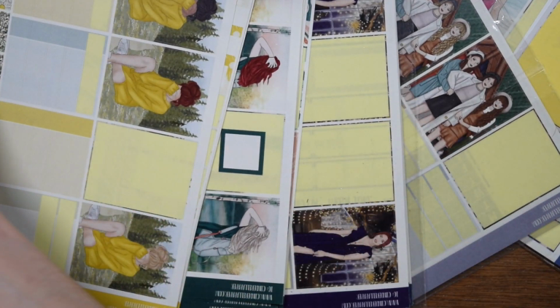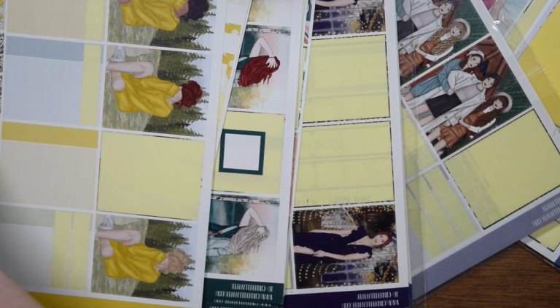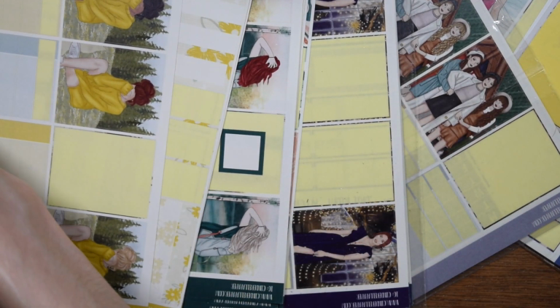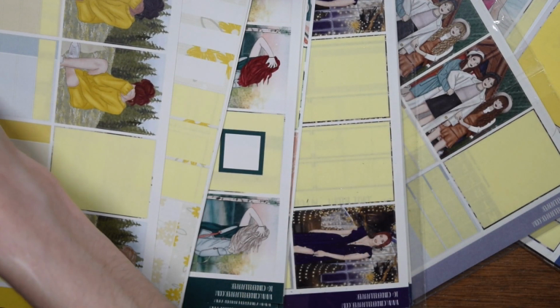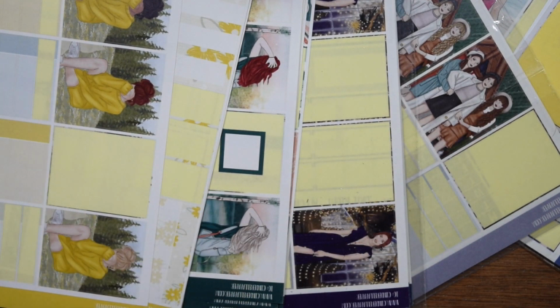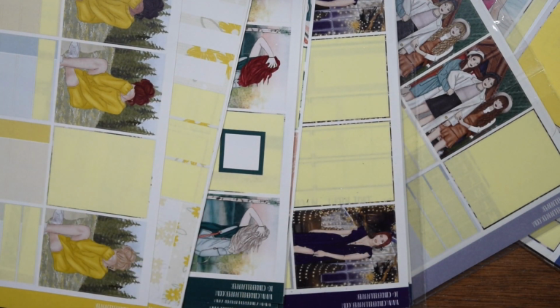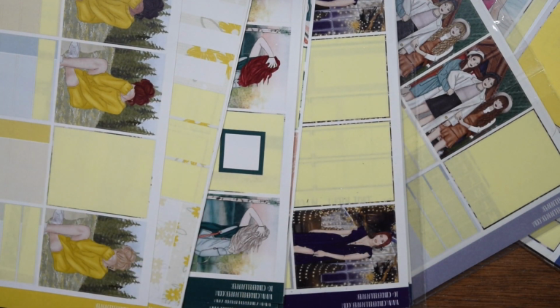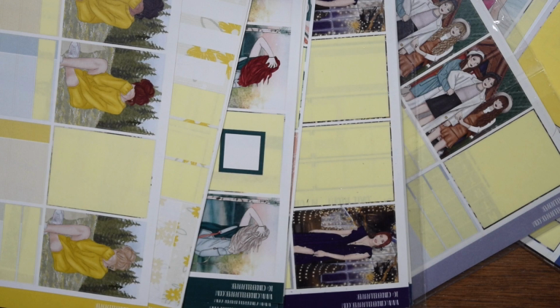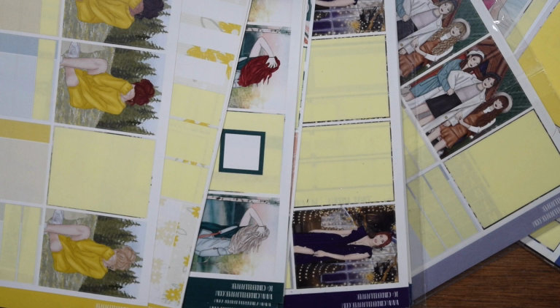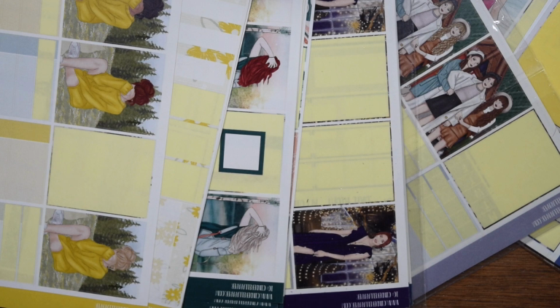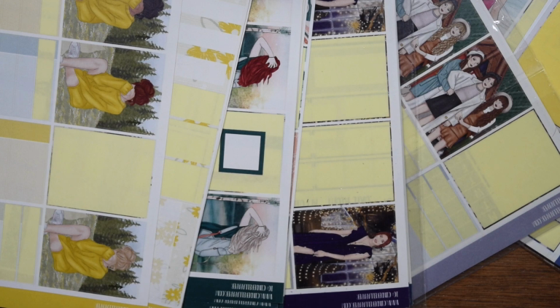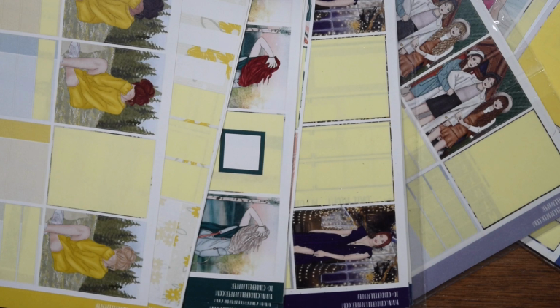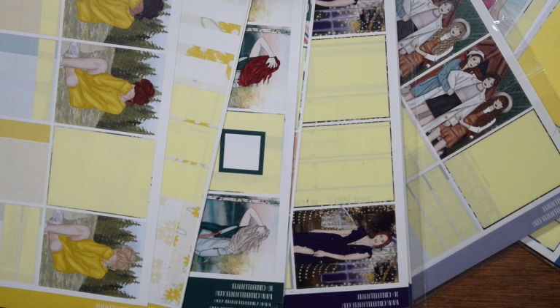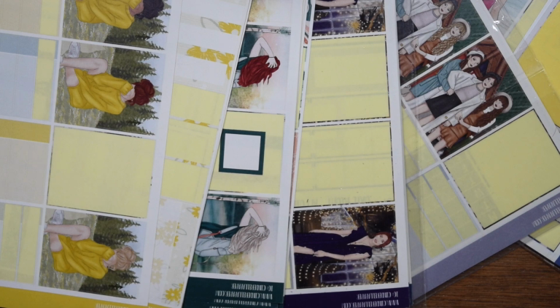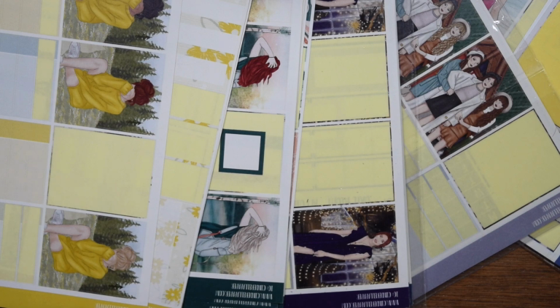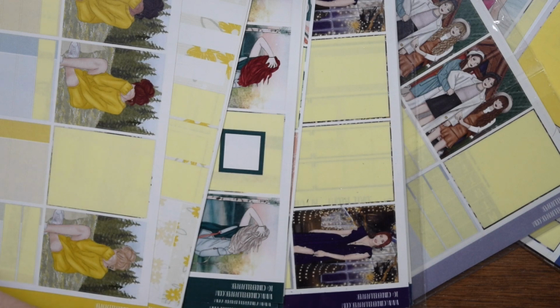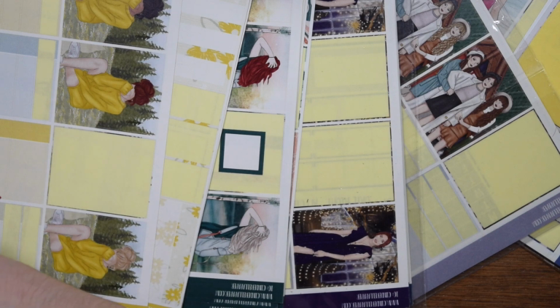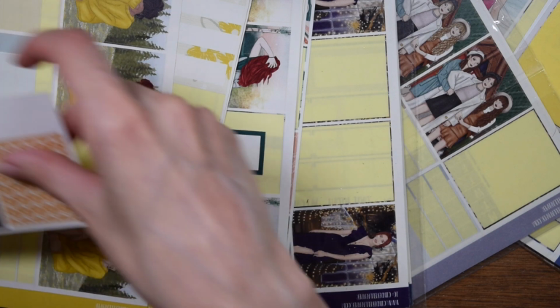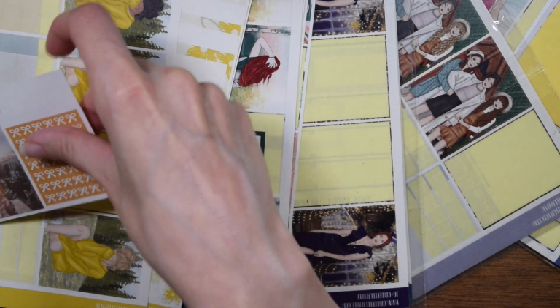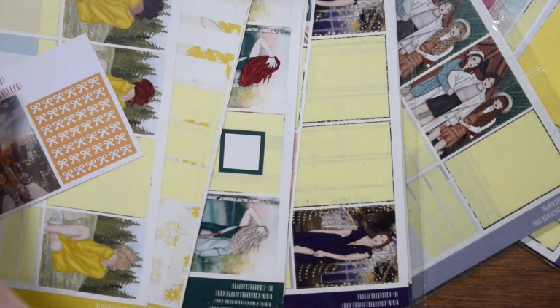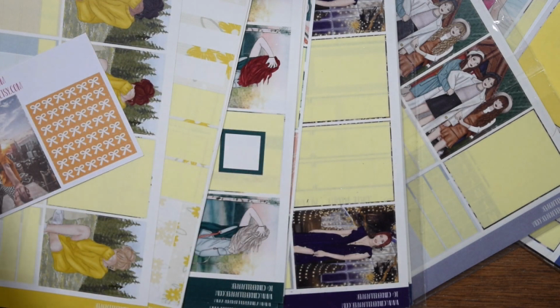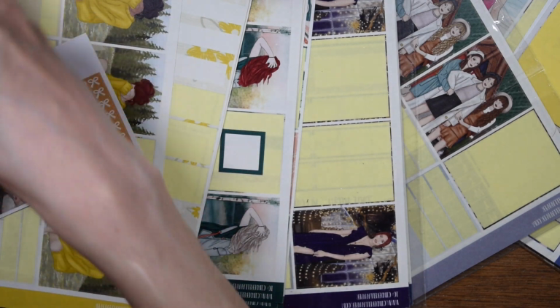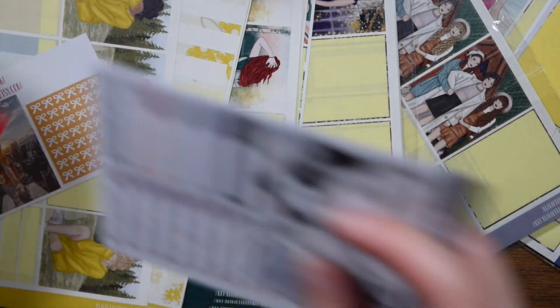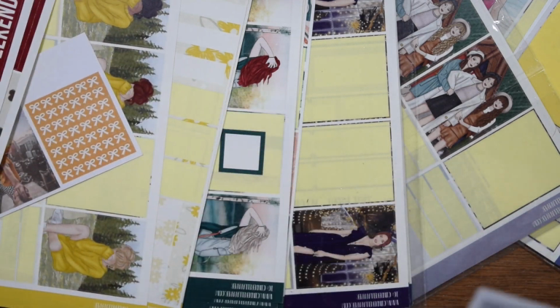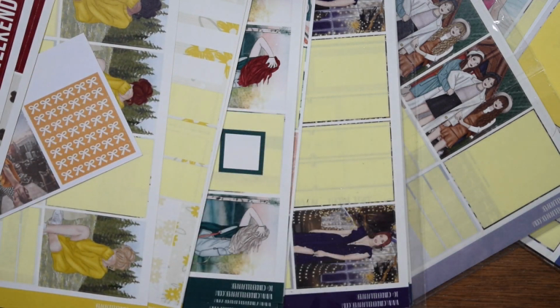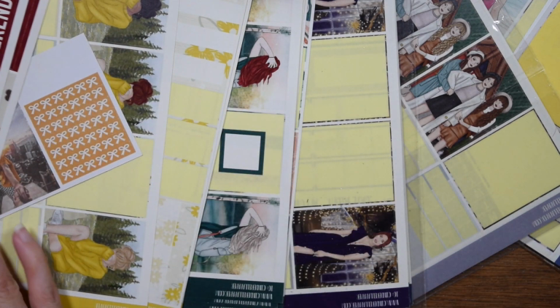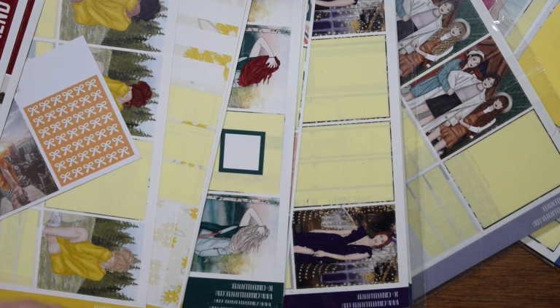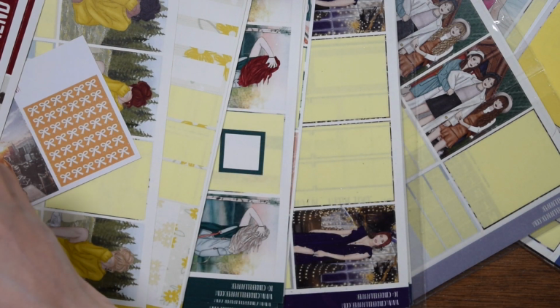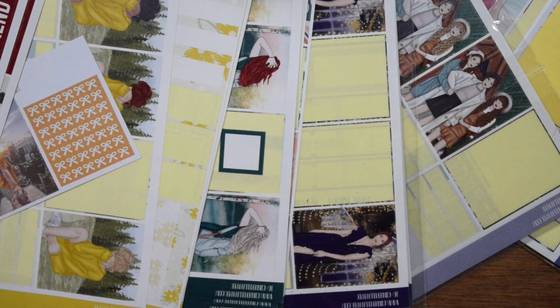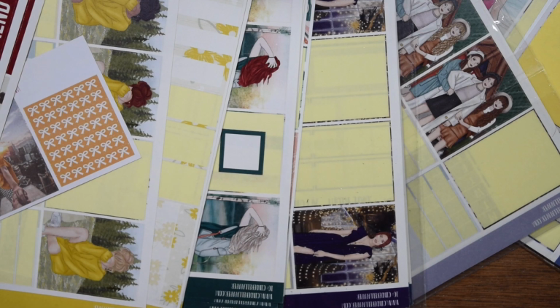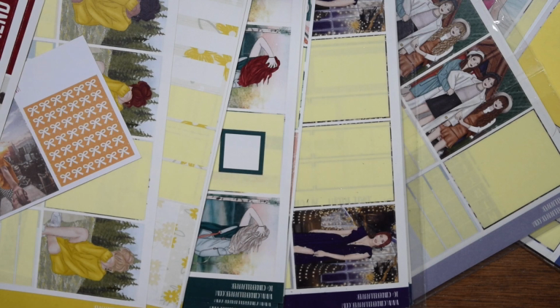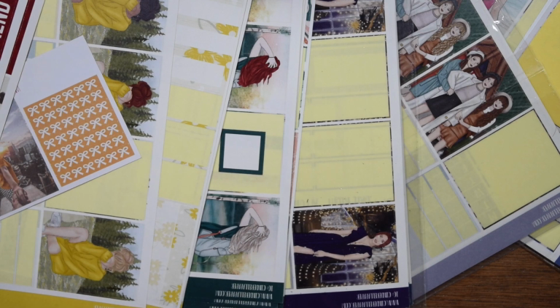We're gonna try it out and see what we can do with all of these different colors. I'm trying to lay everything out and see — is this a good idea? I don't know, I think it'll work, I have faith, but we shall see when the time comes.